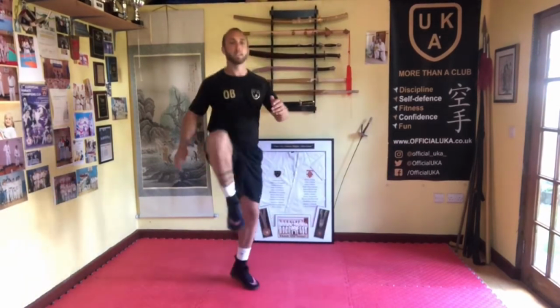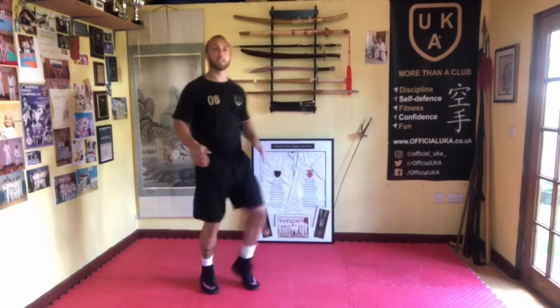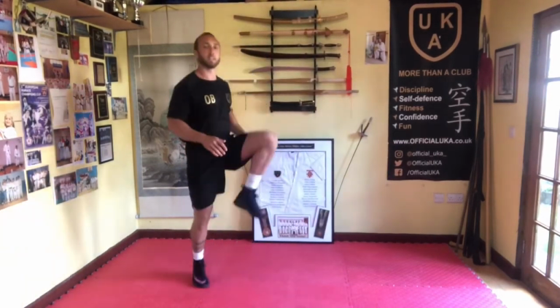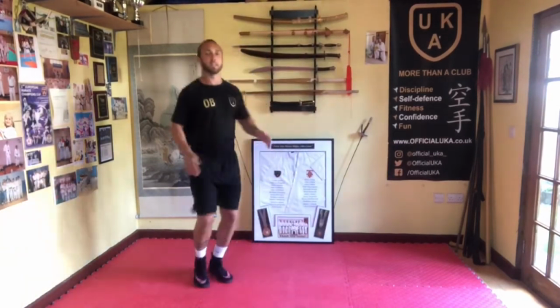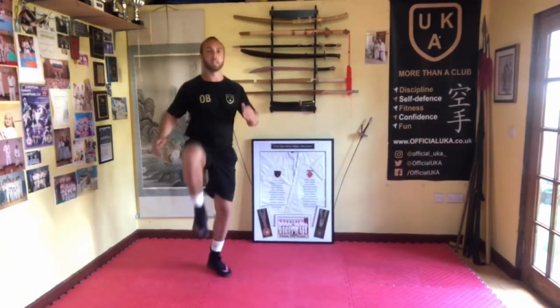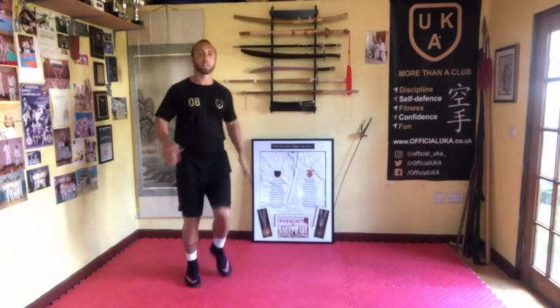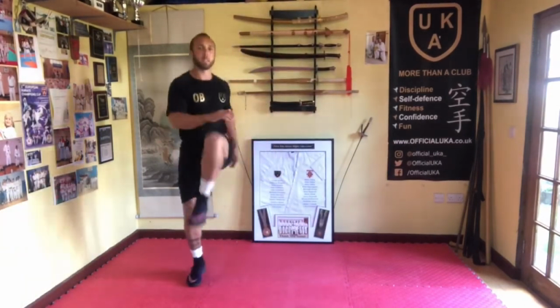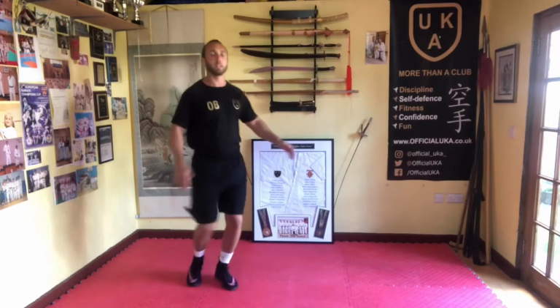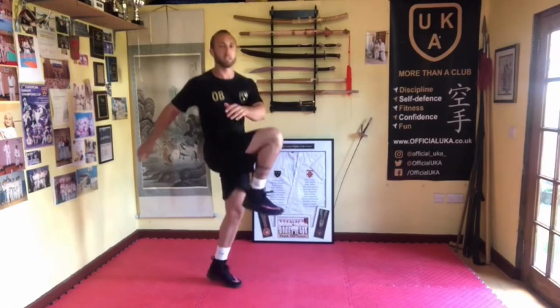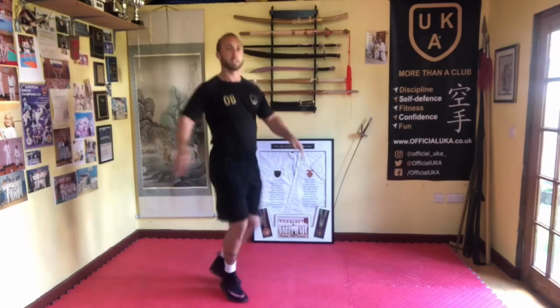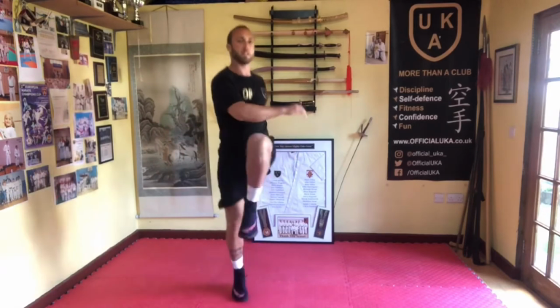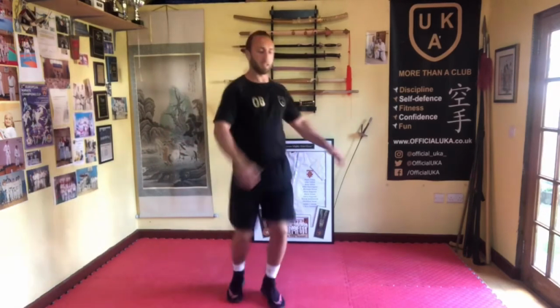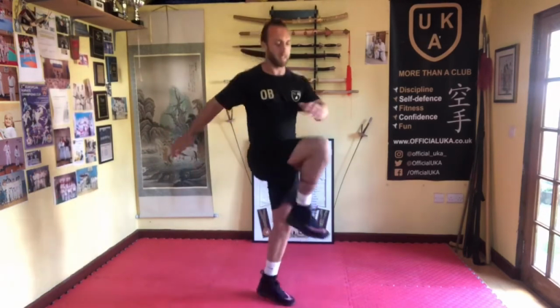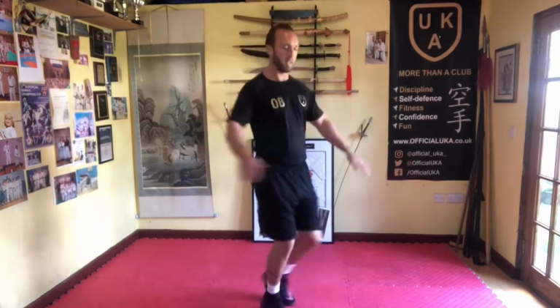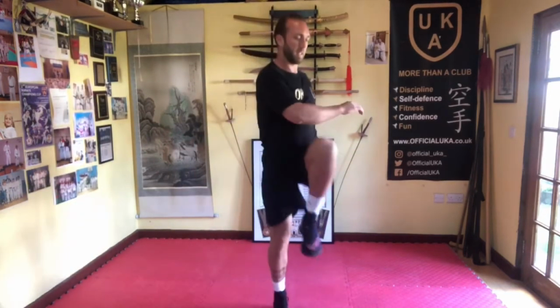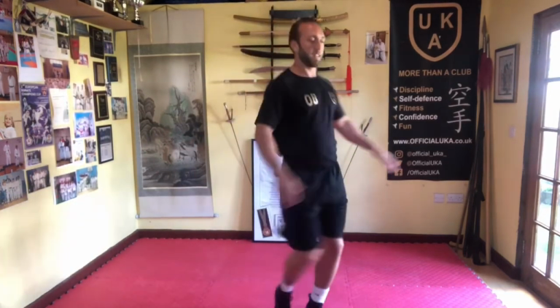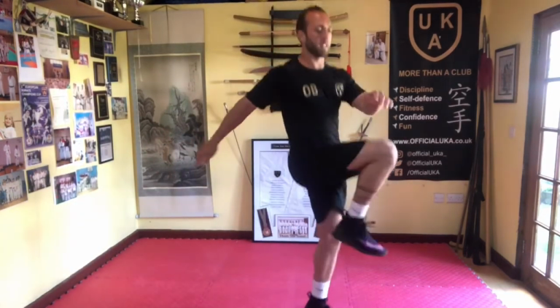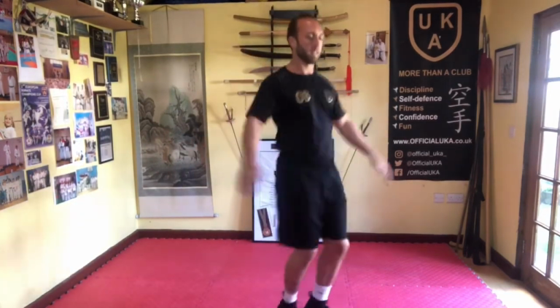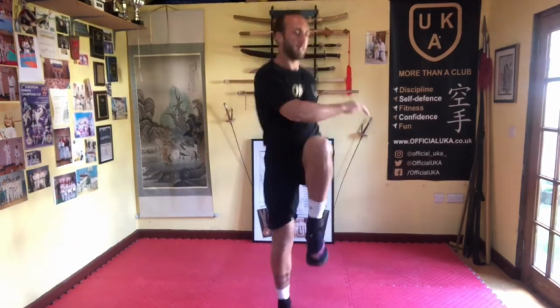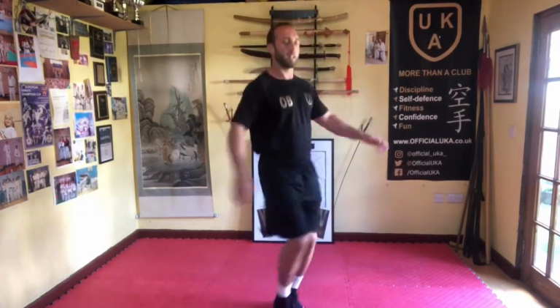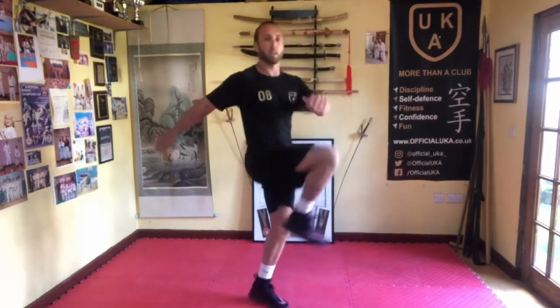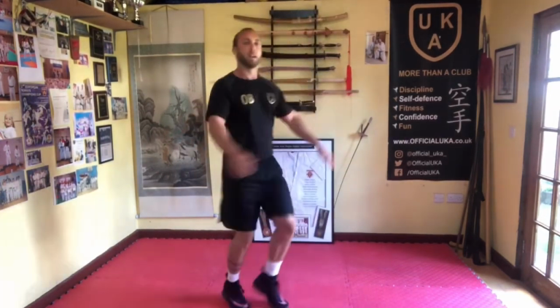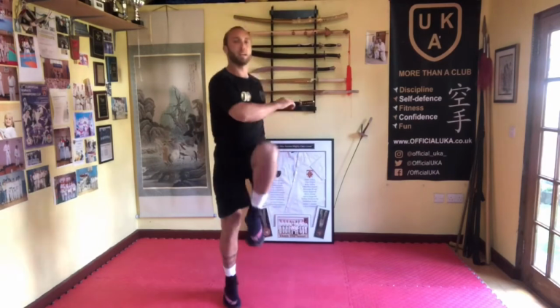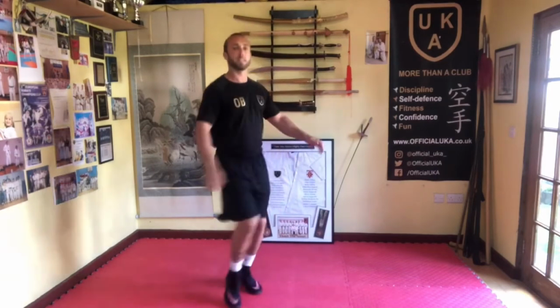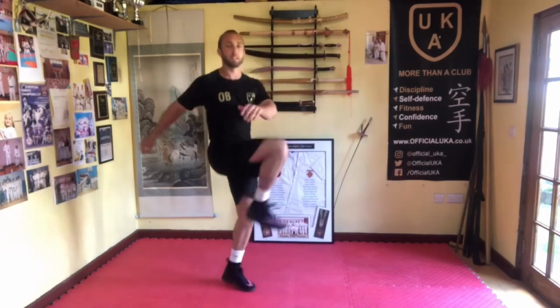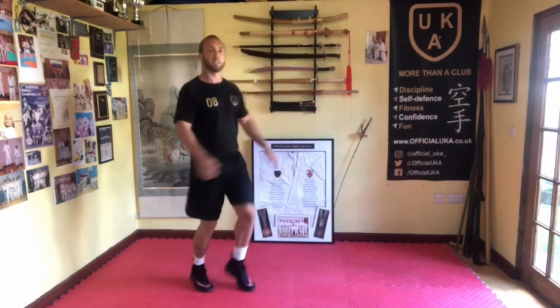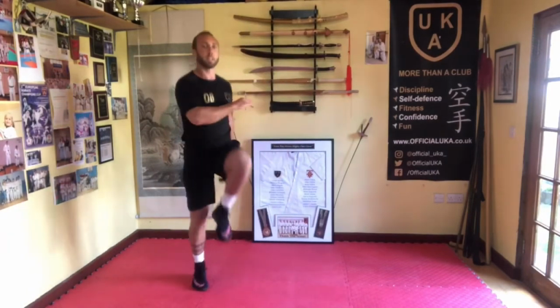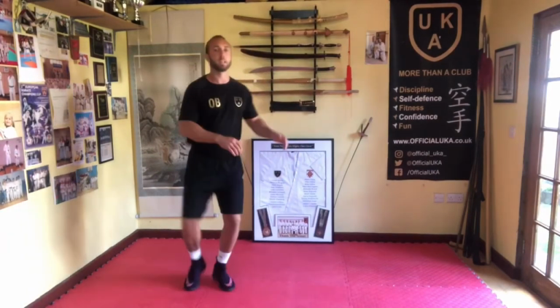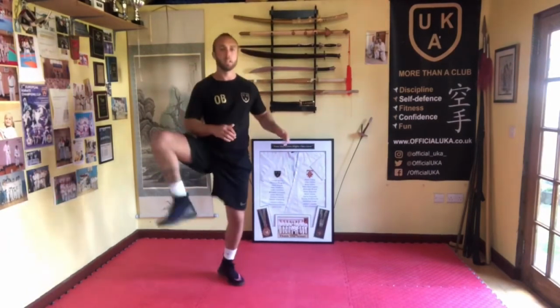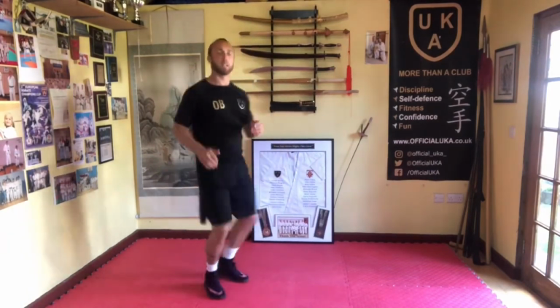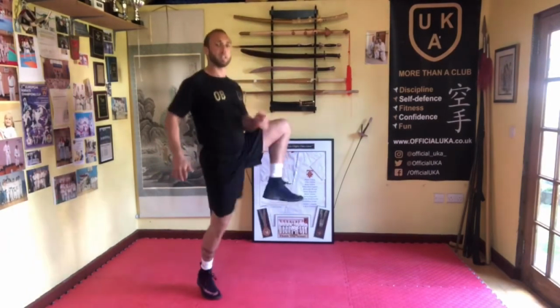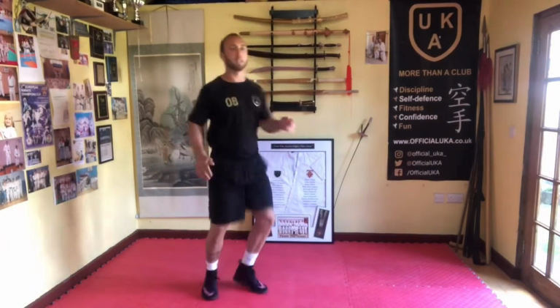And then we're going to go across your body. The knee goes across, using the arms as well. And now we're going to bounce to the open side, the knee comes to the side. Nice and easy.